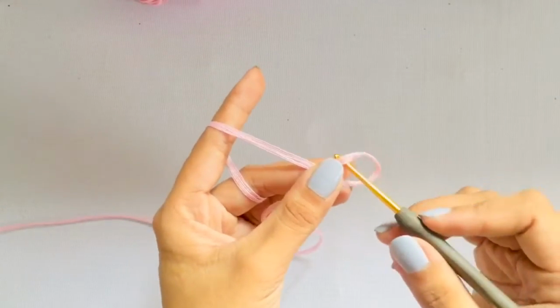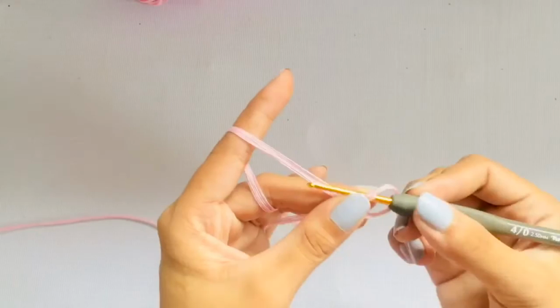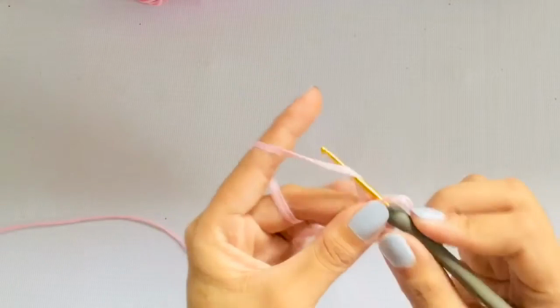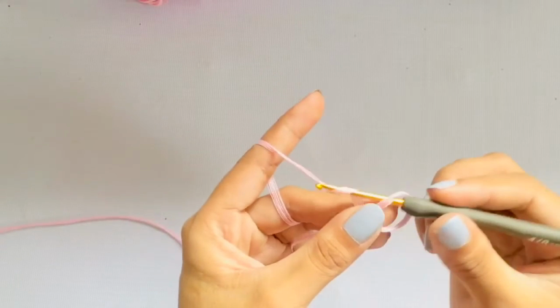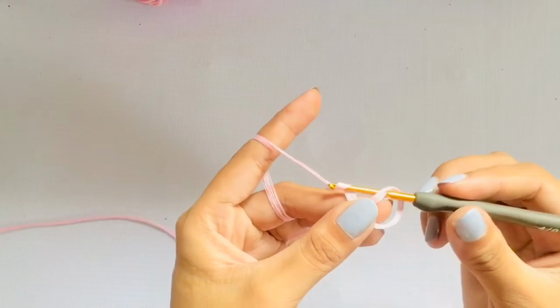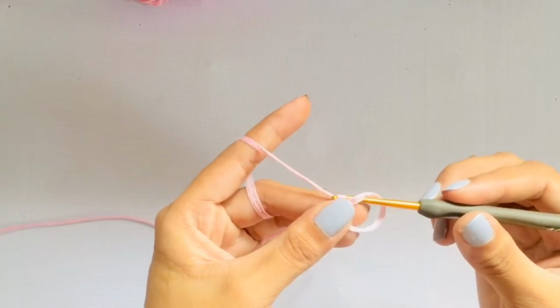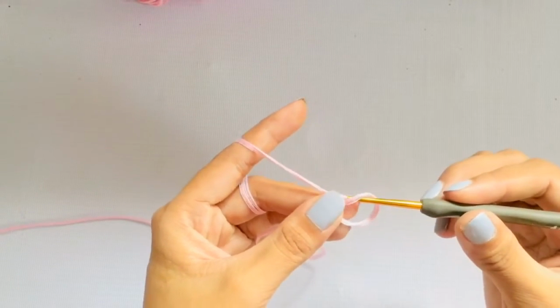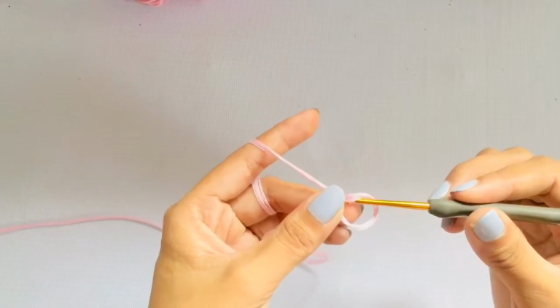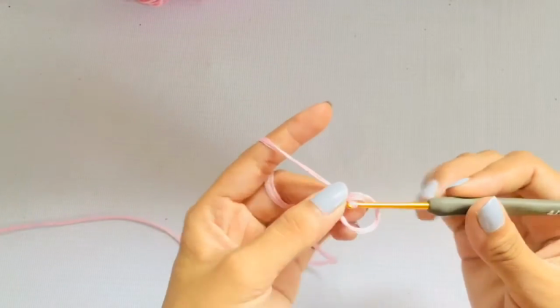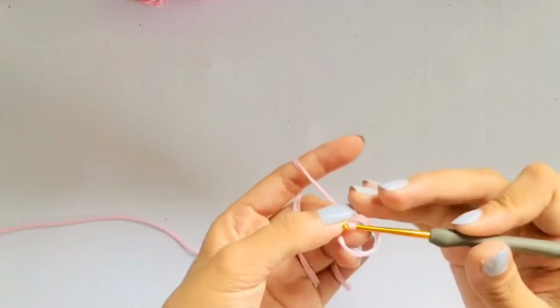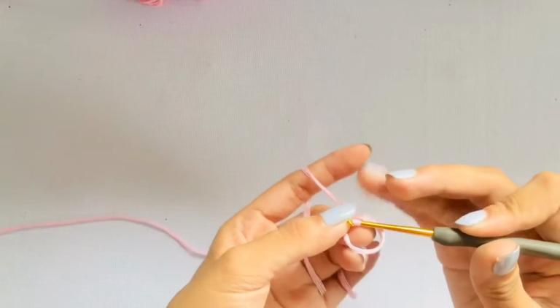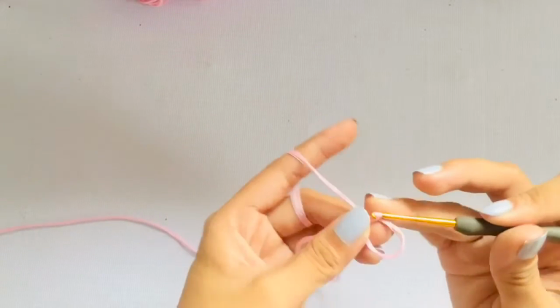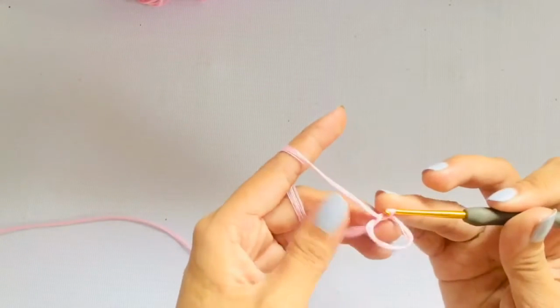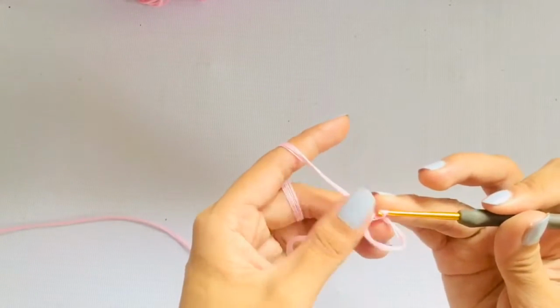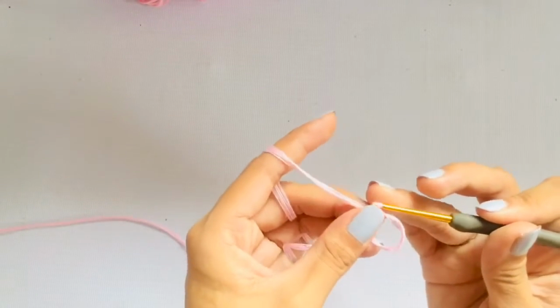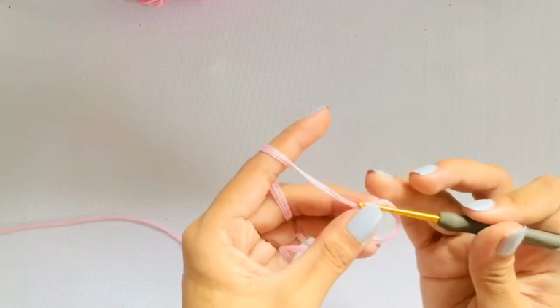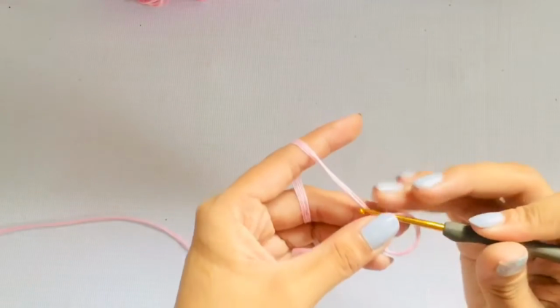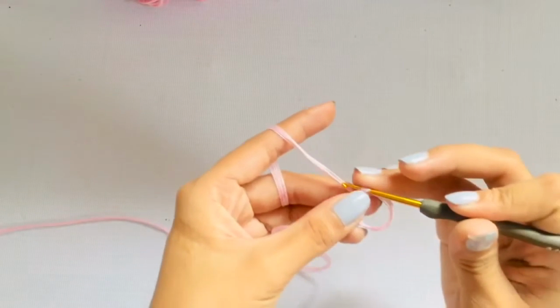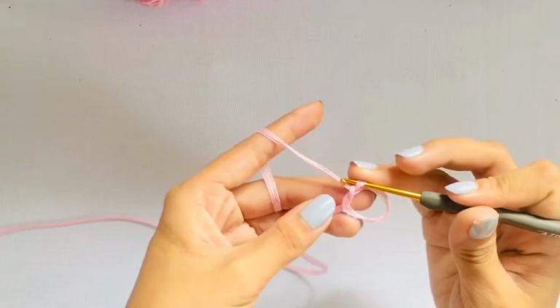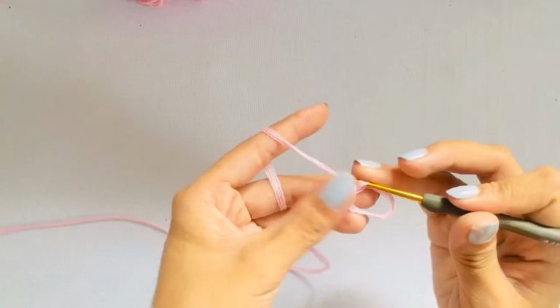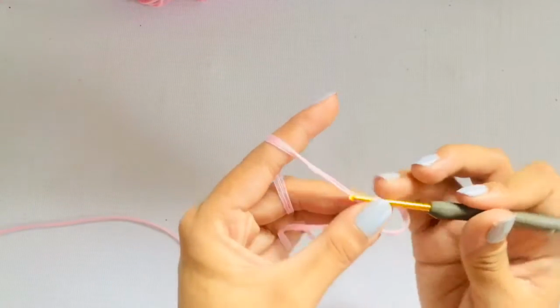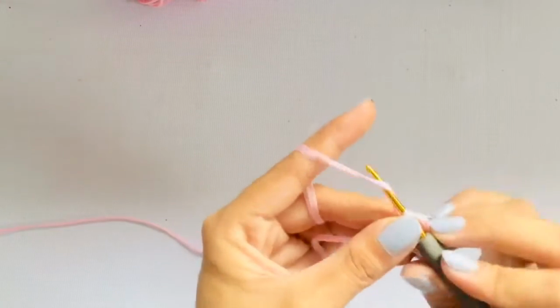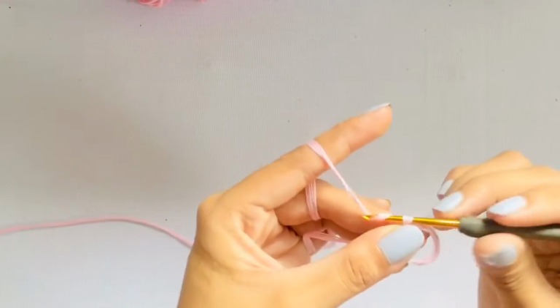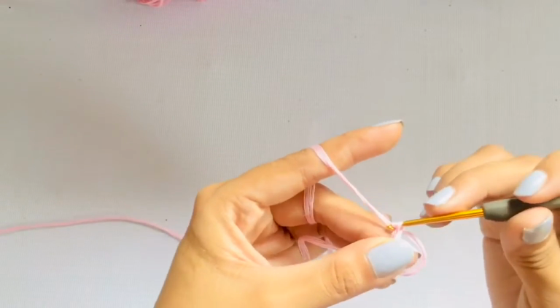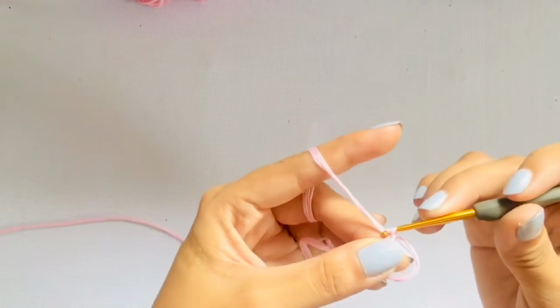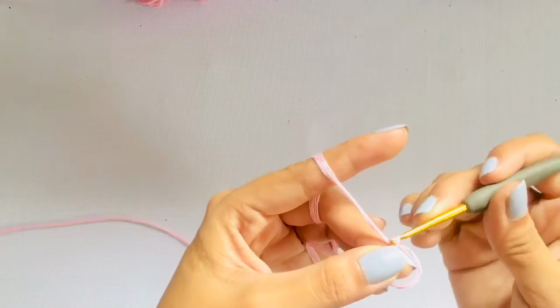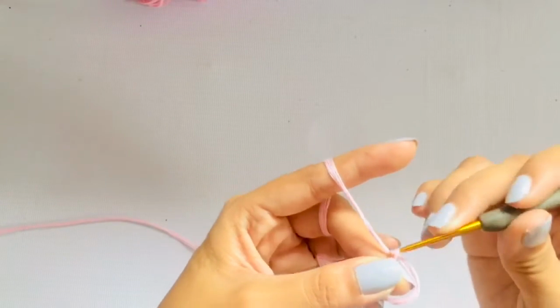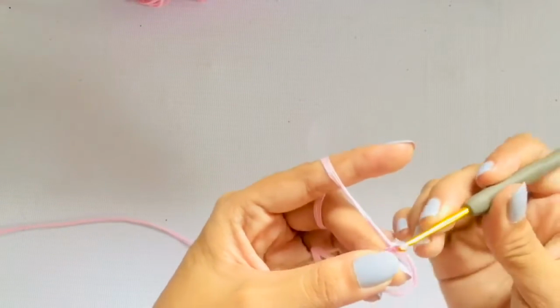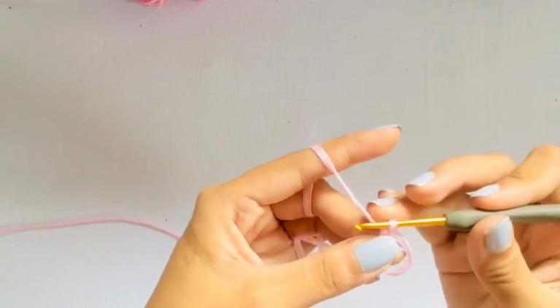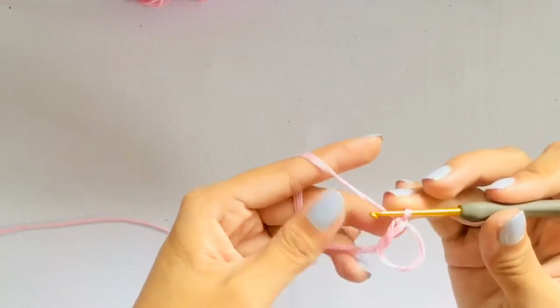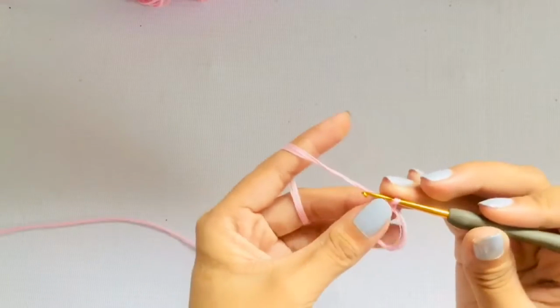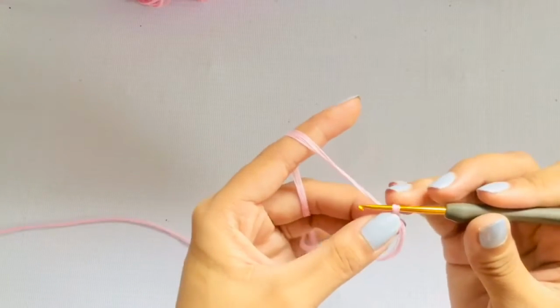We will start with the magic ring and make 12 single crochets within. Make 12 single crochets if you want to have 6 petals, and 10 single crochets if you want it to have 5 petals.